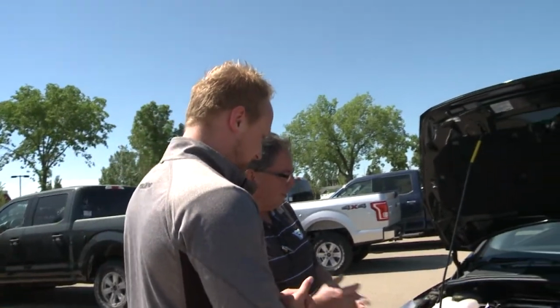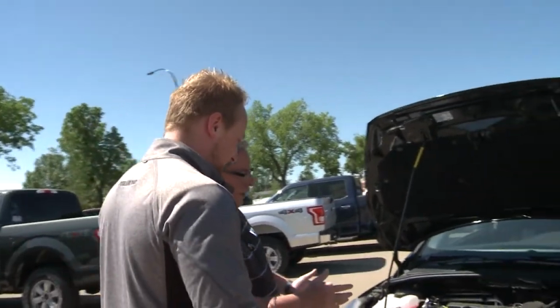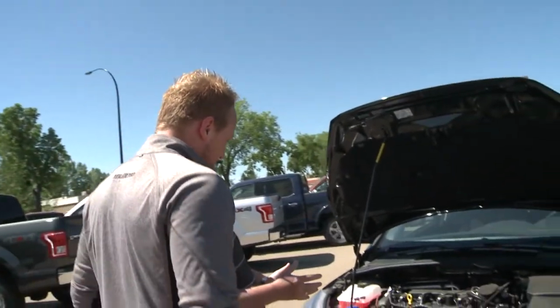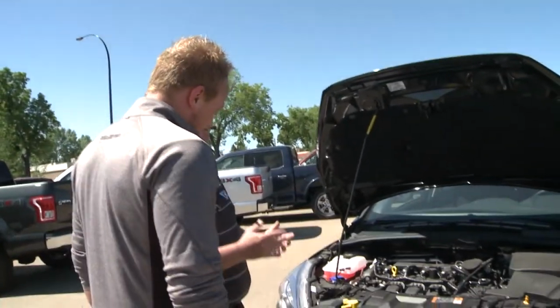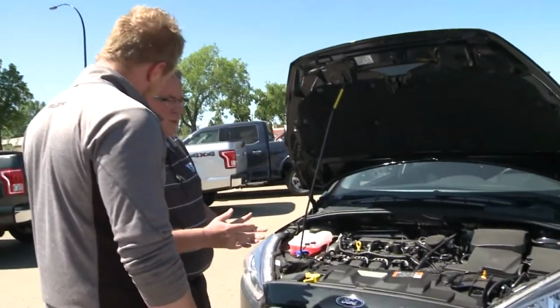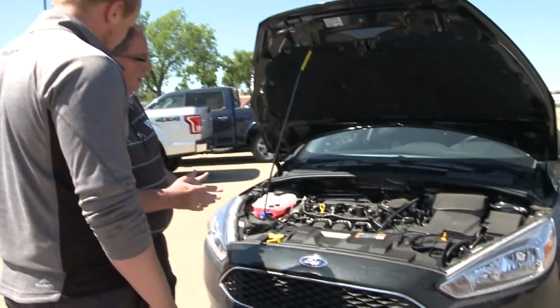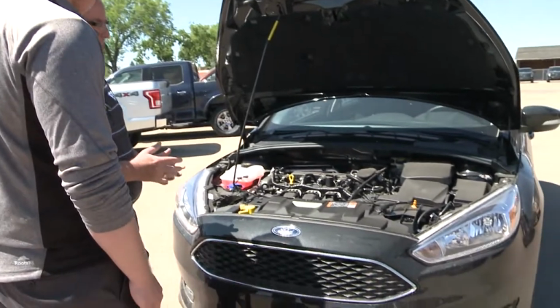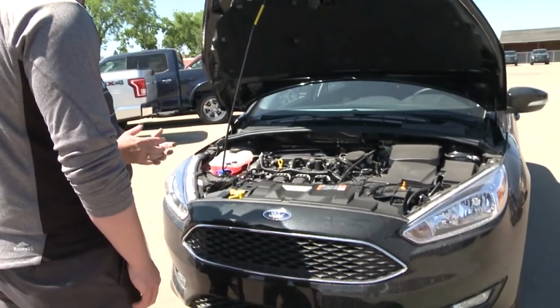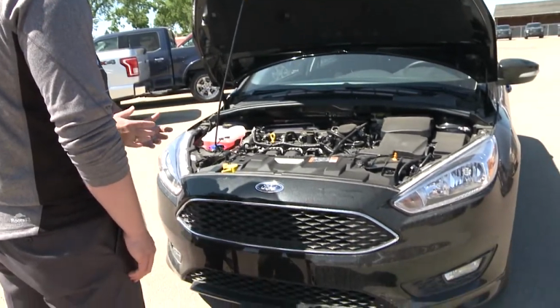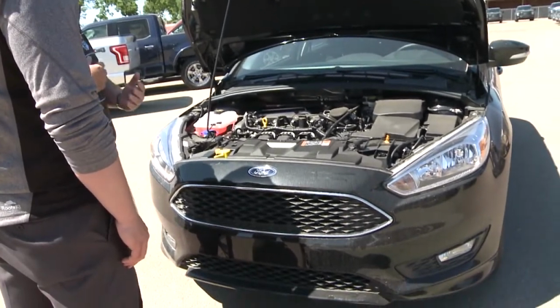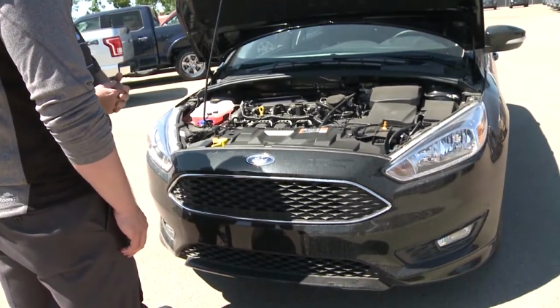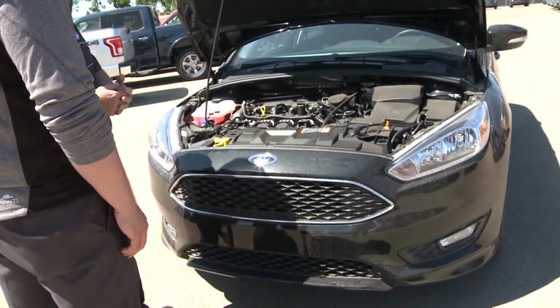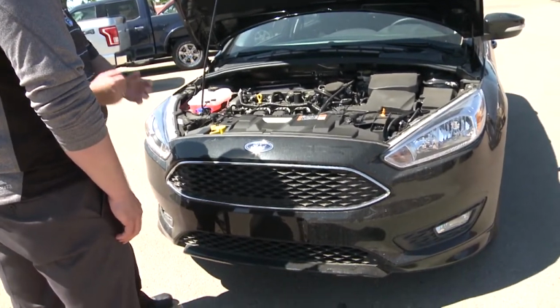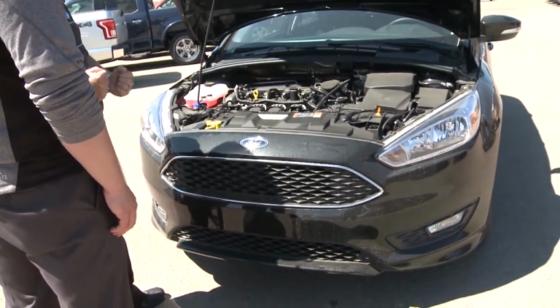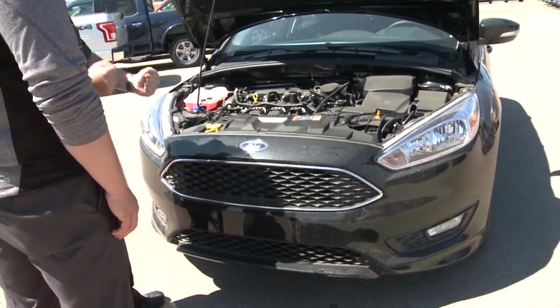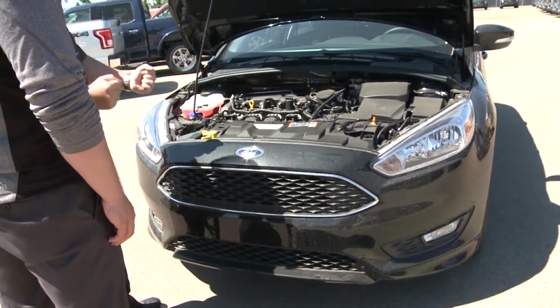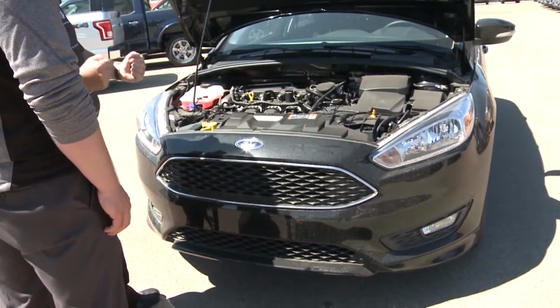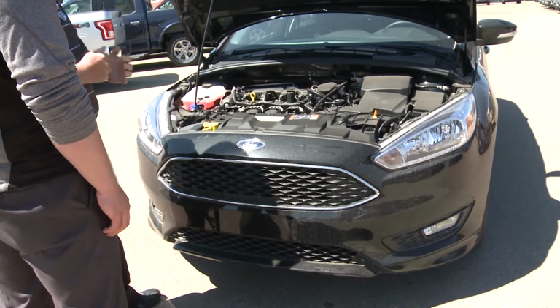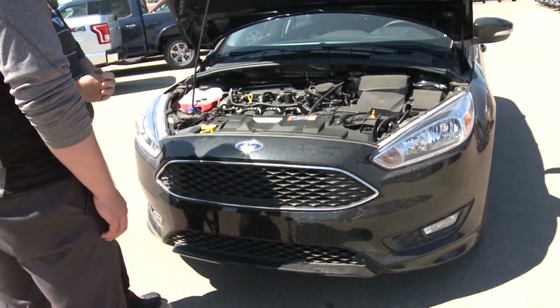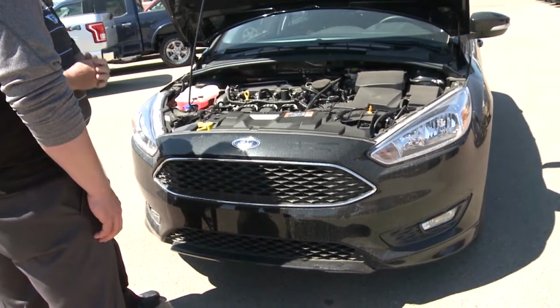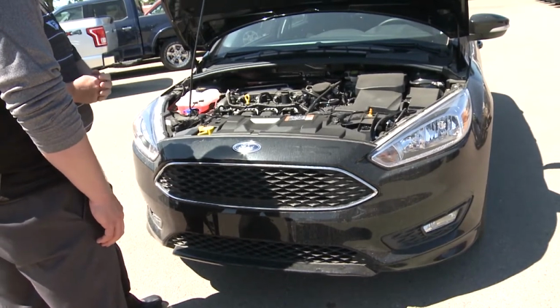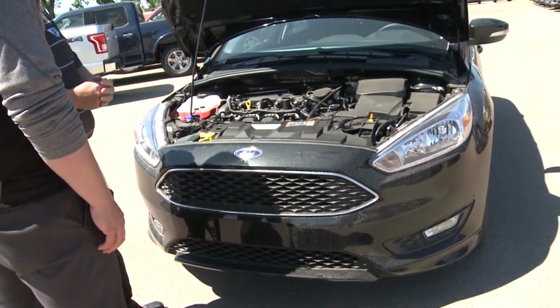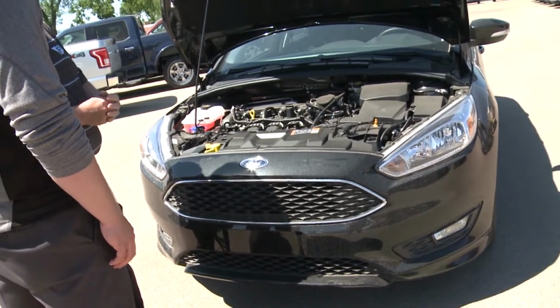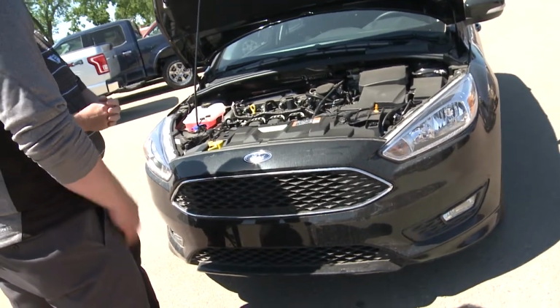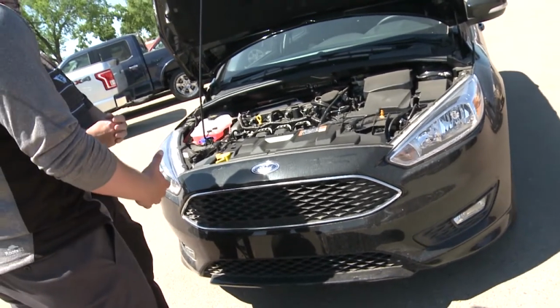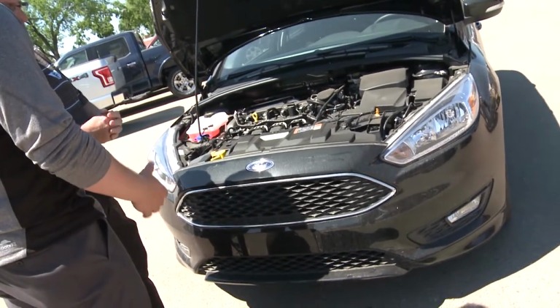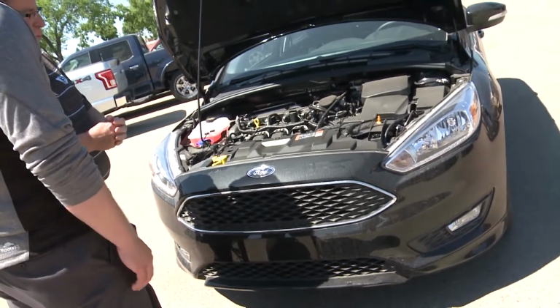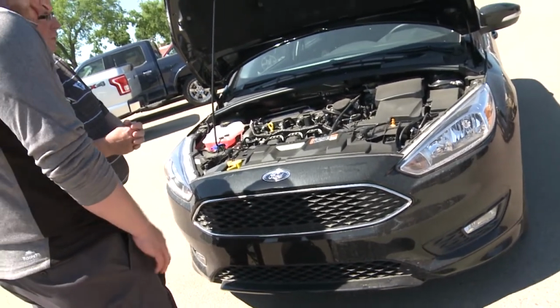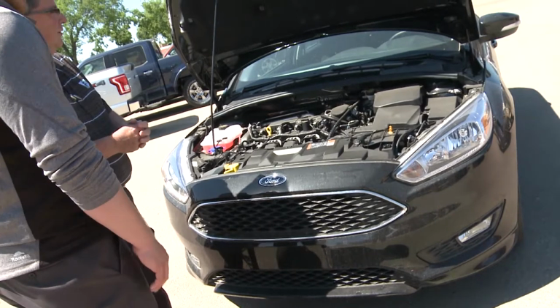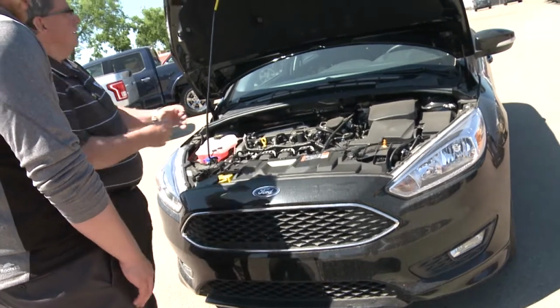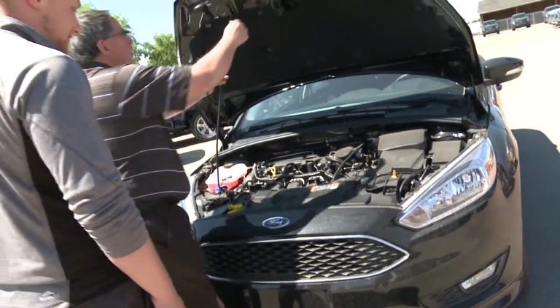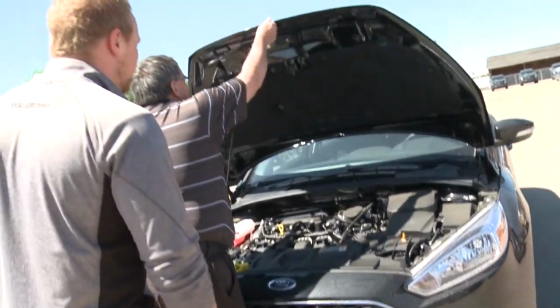Also on the front end of the car, we have McPherson independent strut suspension and a 23.5-millimeter stabilizer bar, so that when you grab the wheel and go, the car is going to remain stable for you. That gives it a sporty feel. So let's put the hood down.